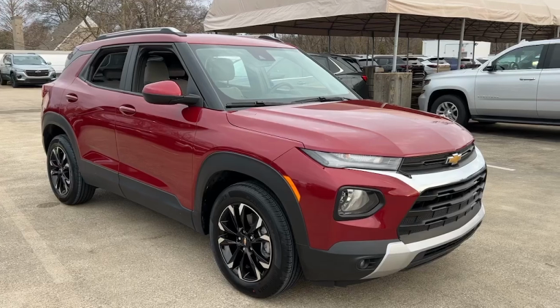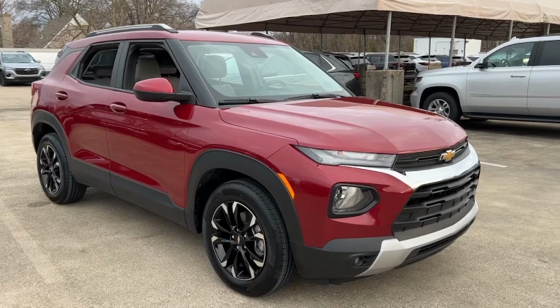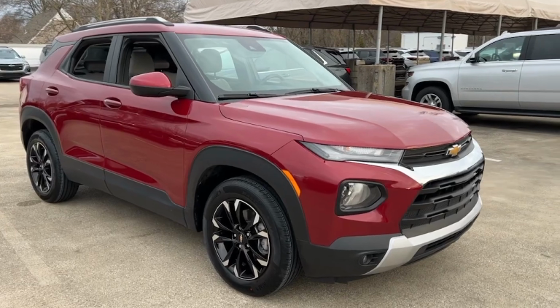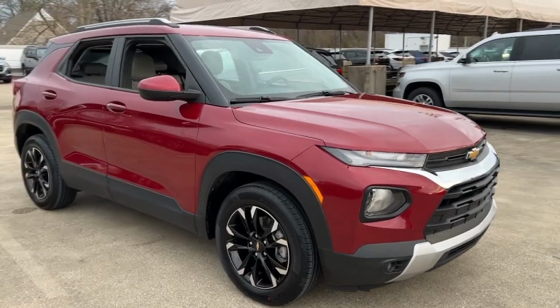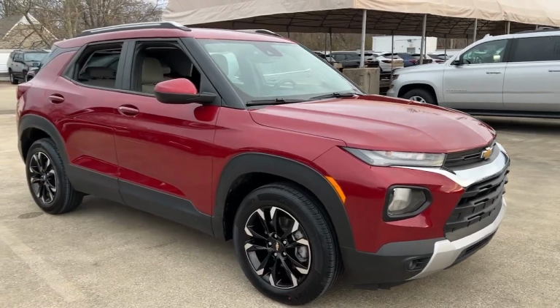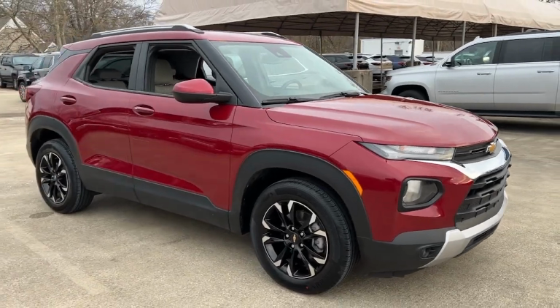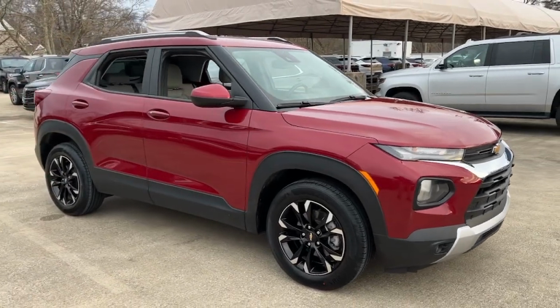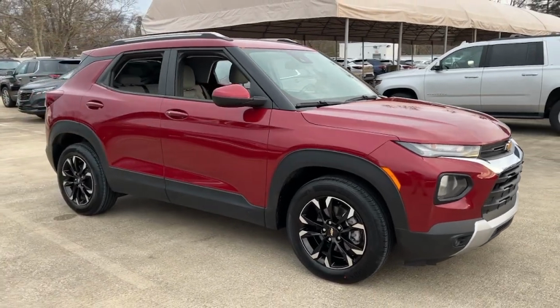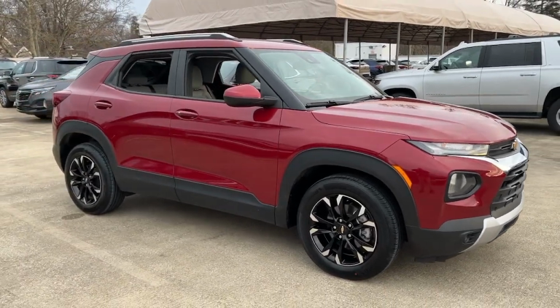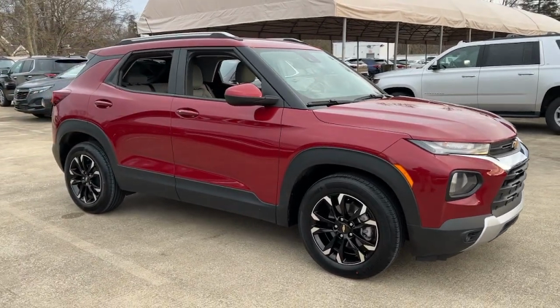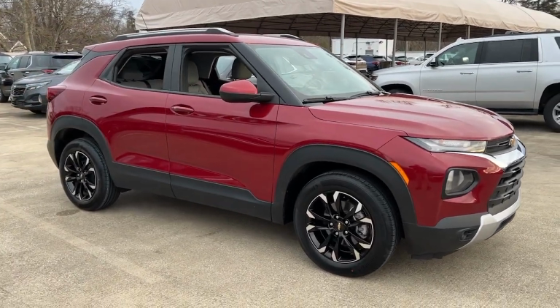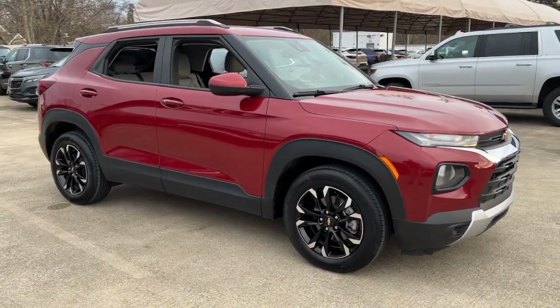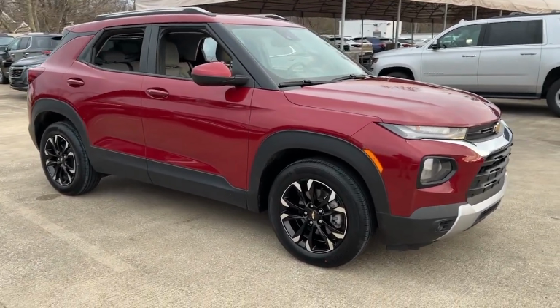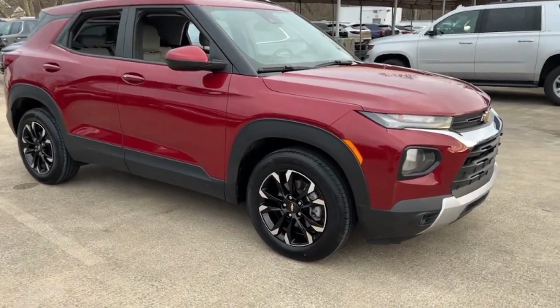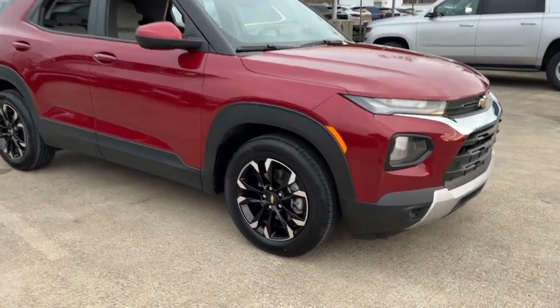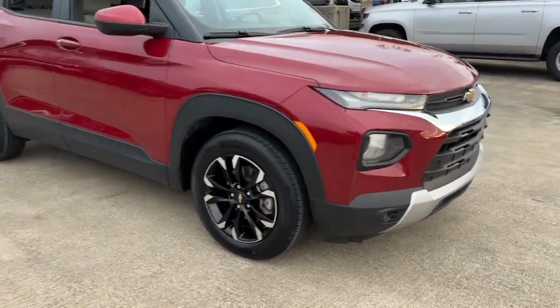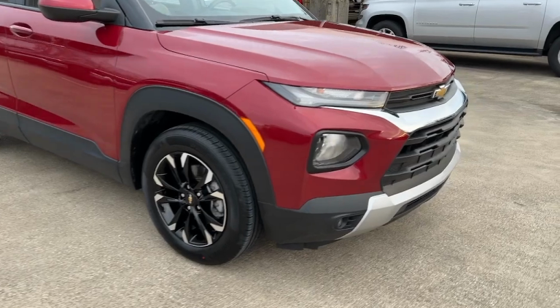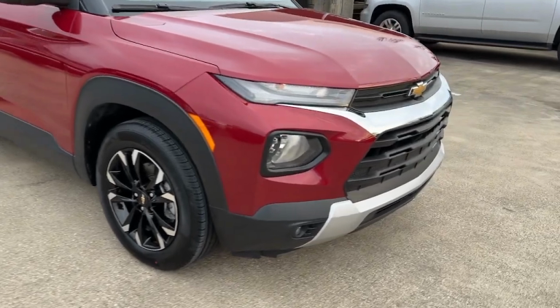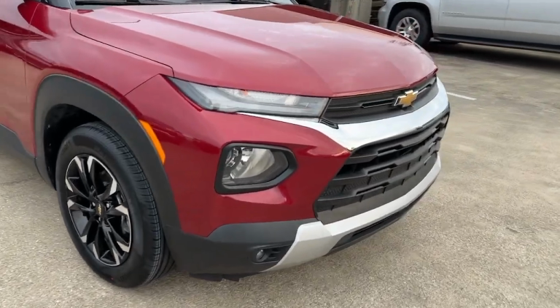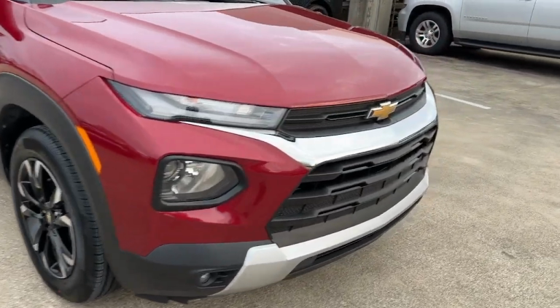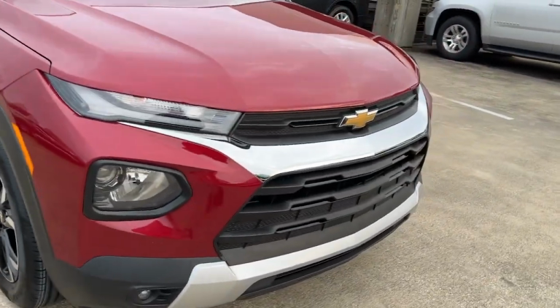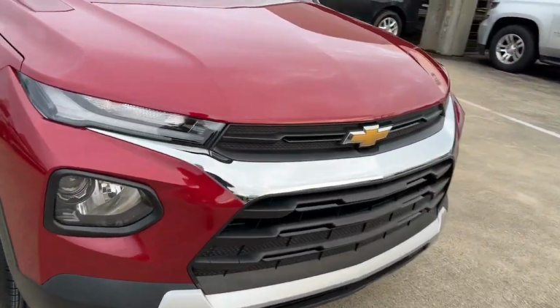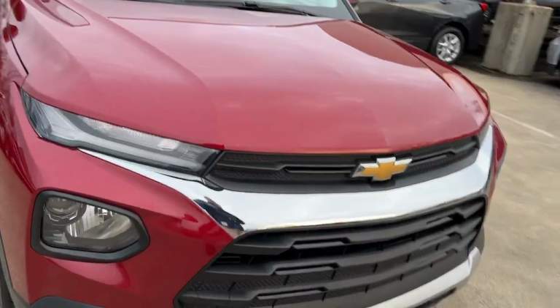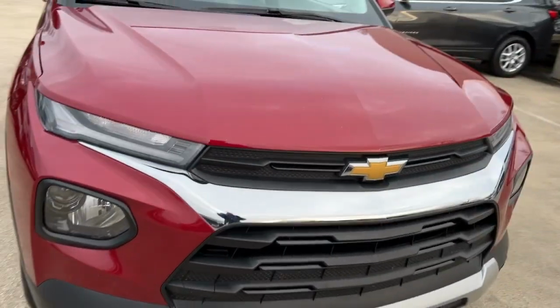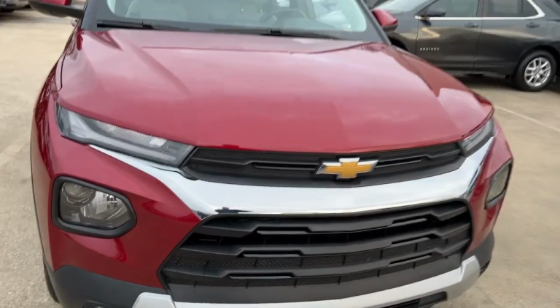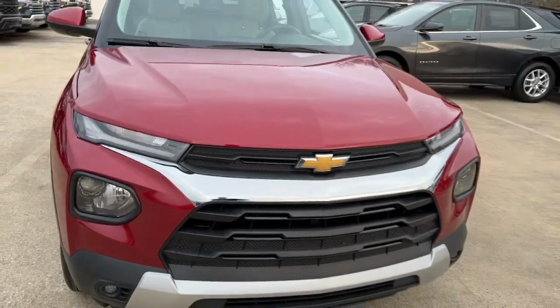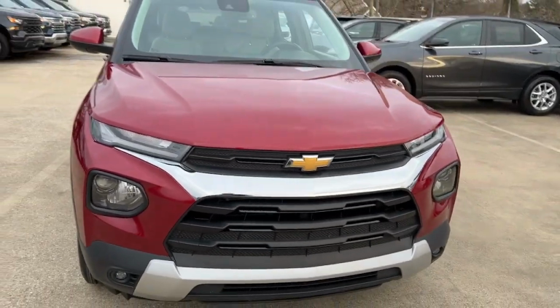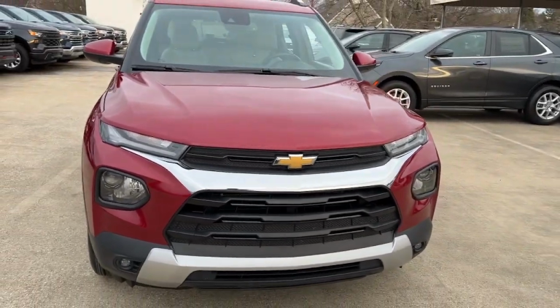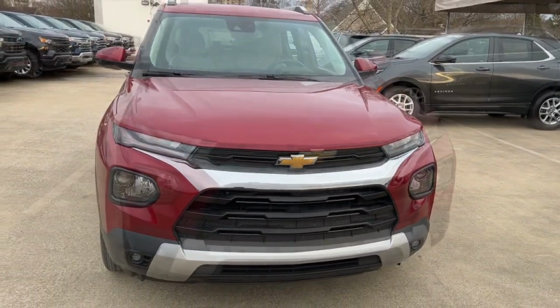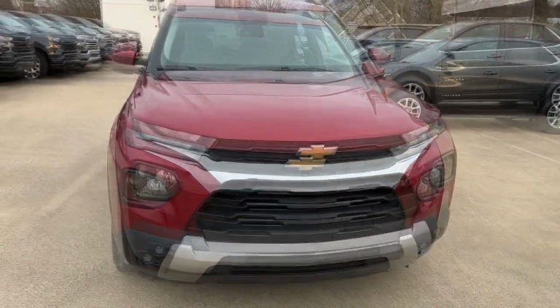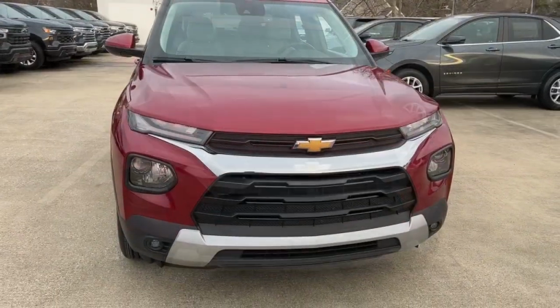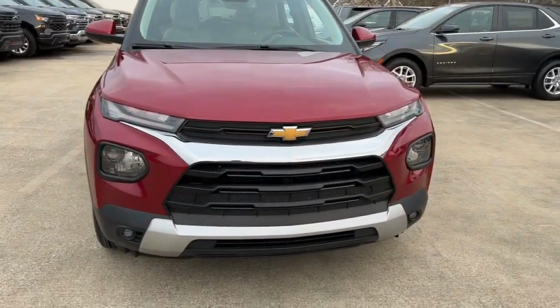You will love the features of this 2021 Chevrolet Trailblazer. This vehicle is an outstanding buy with fewer than 40,000 miles on the odometer.